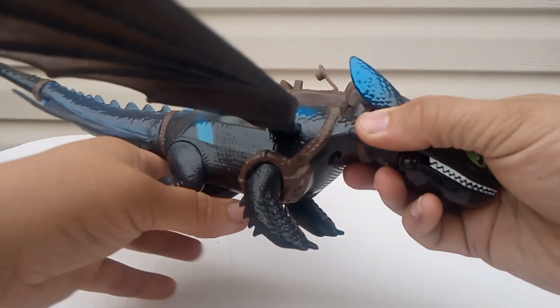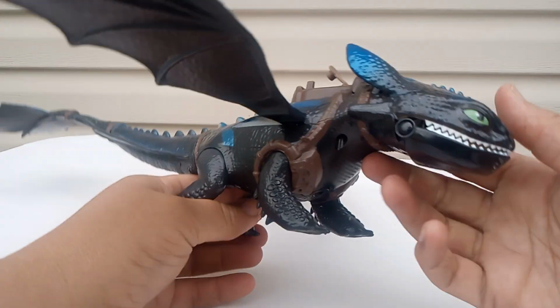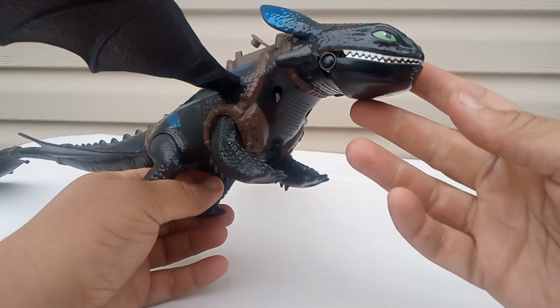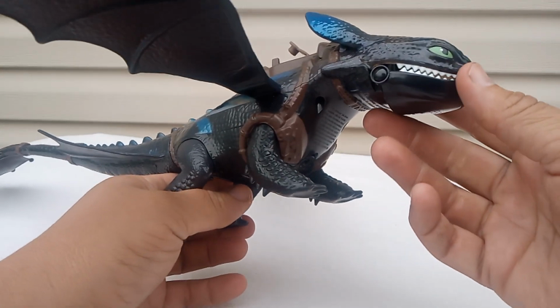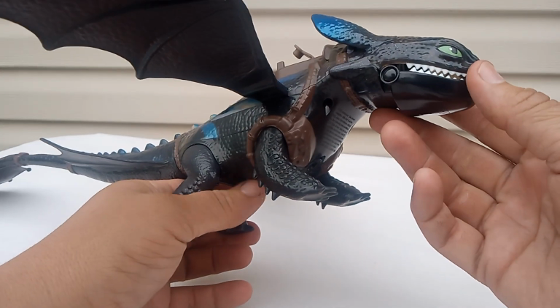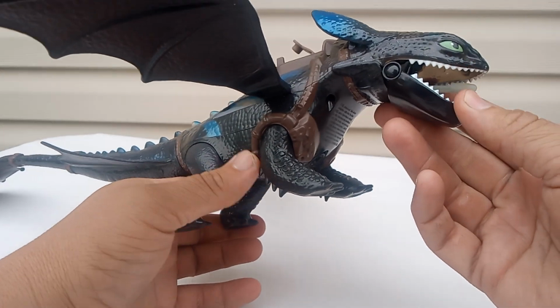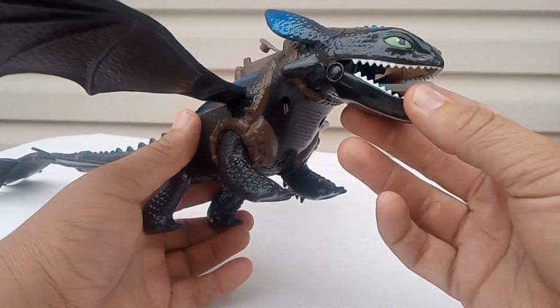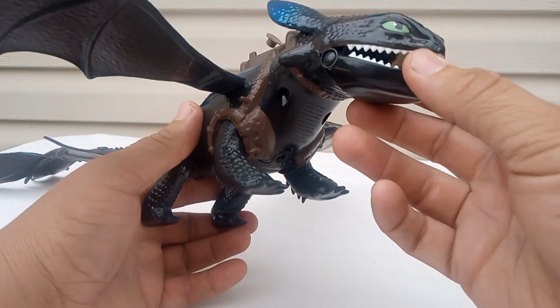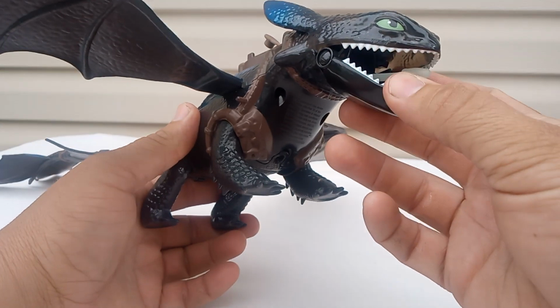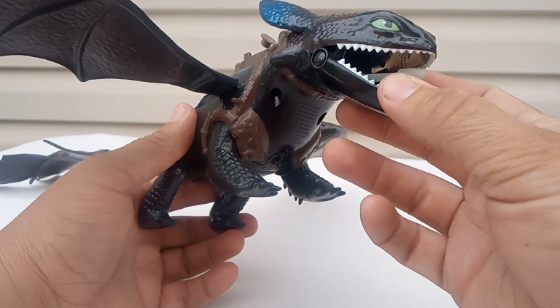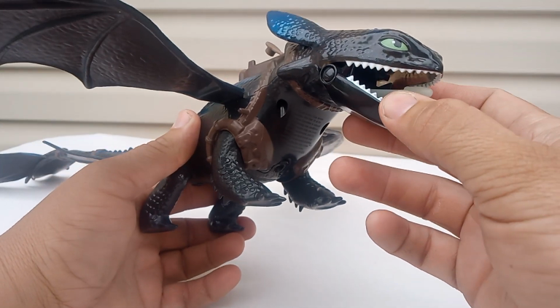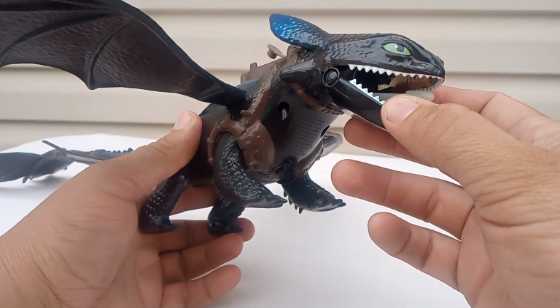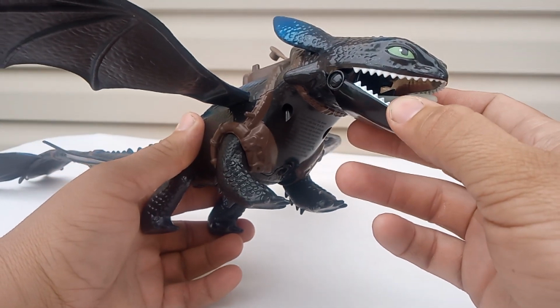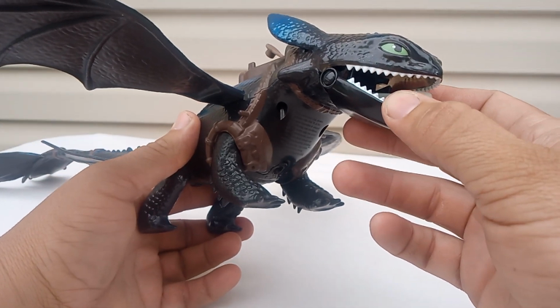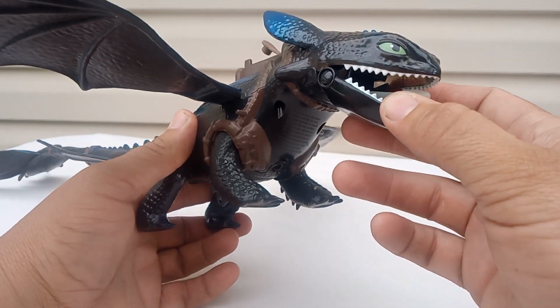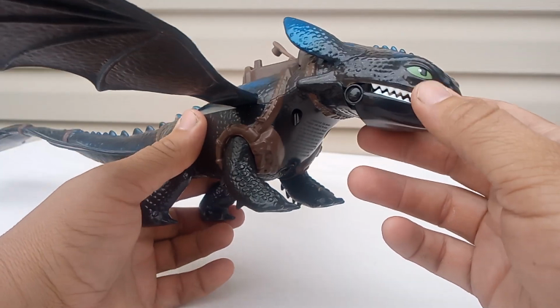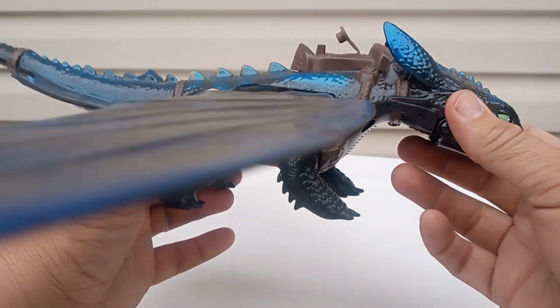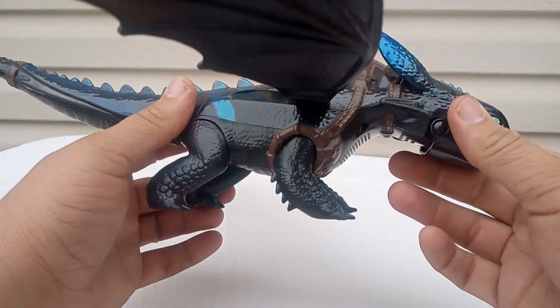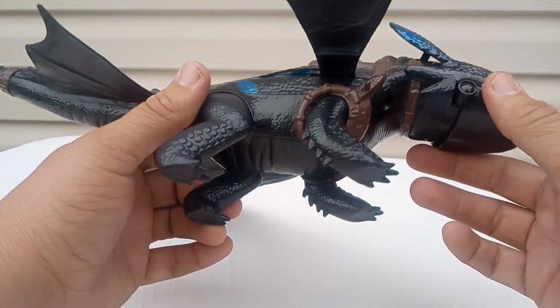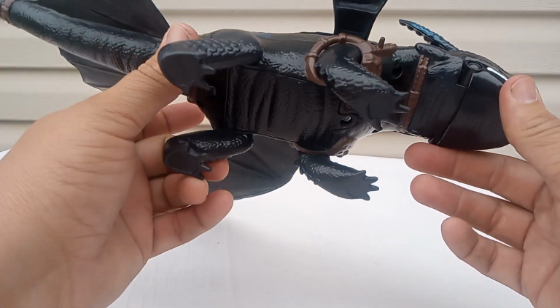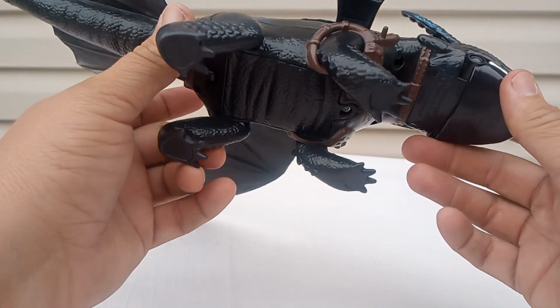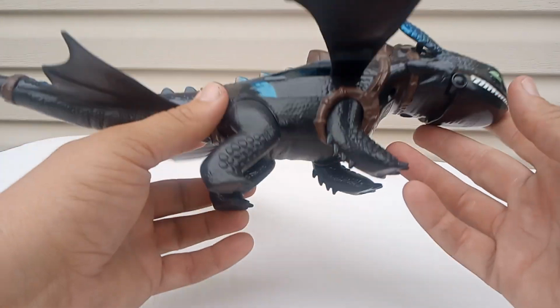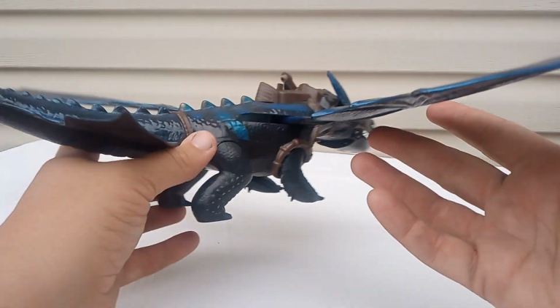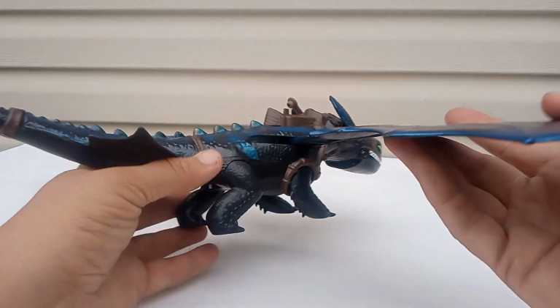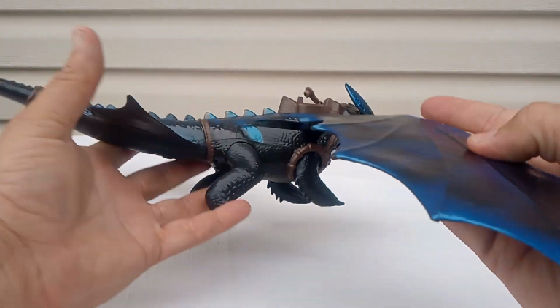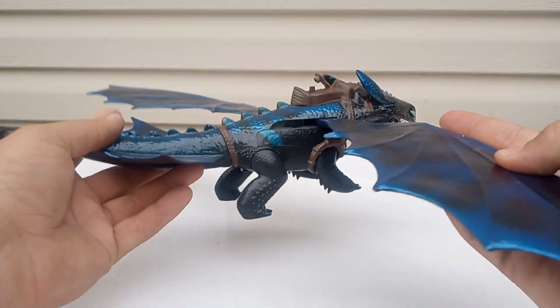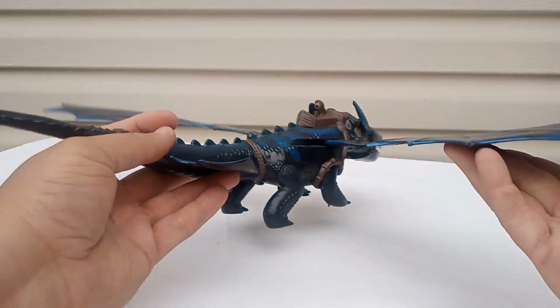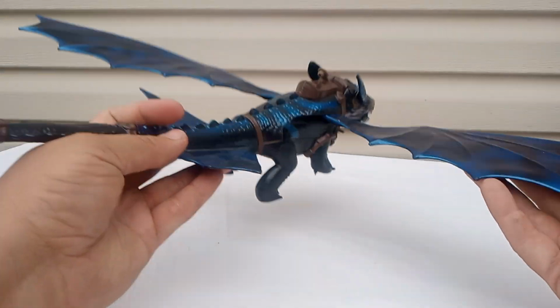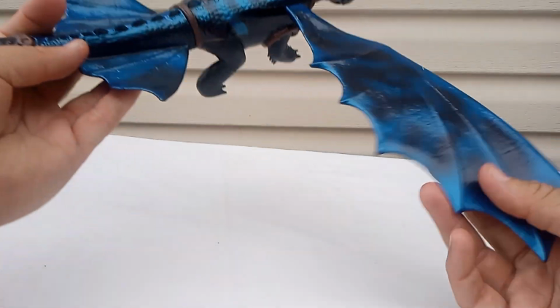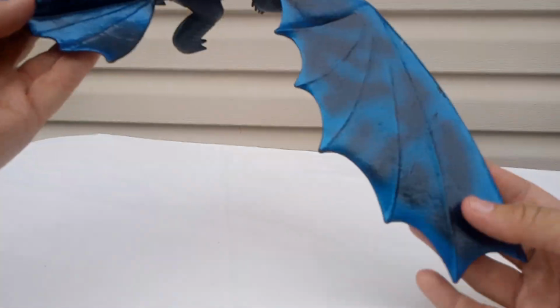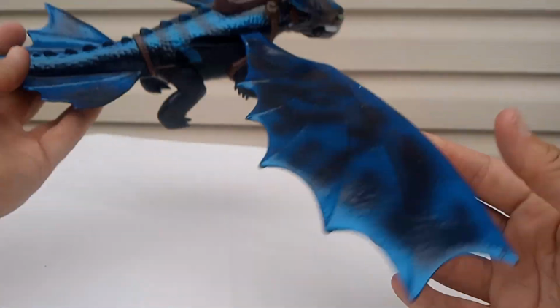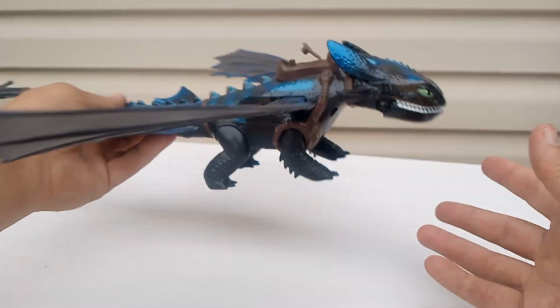He puts out a brief fire — or smoke anyways. His mouth doesn't move; I haven't put batteries in or tested them out yet. Check him out guys, he's pretty large.